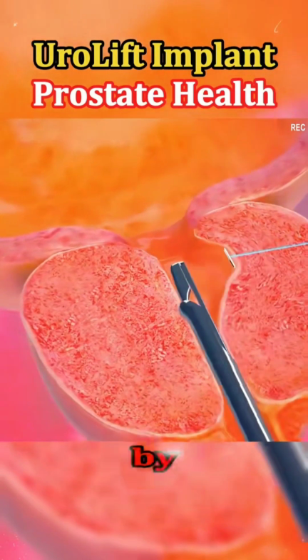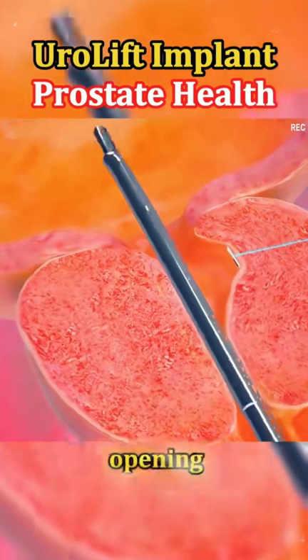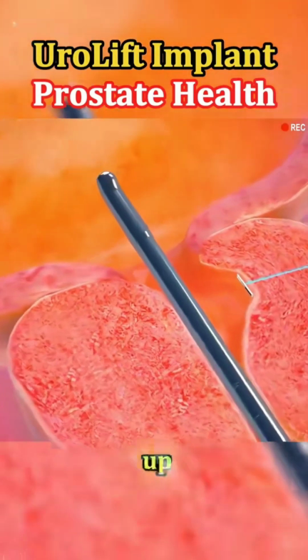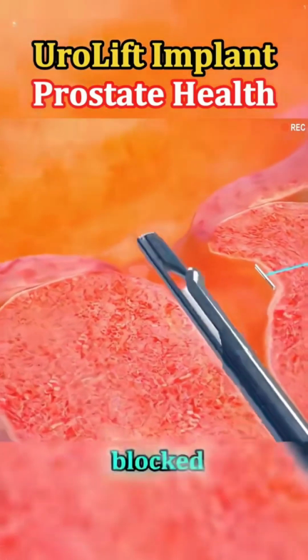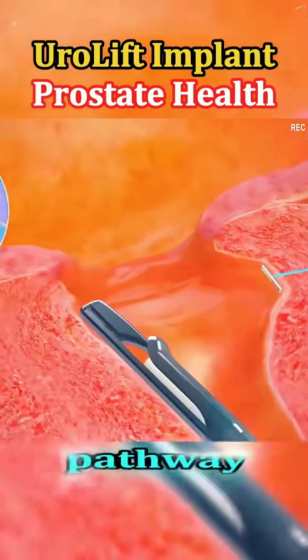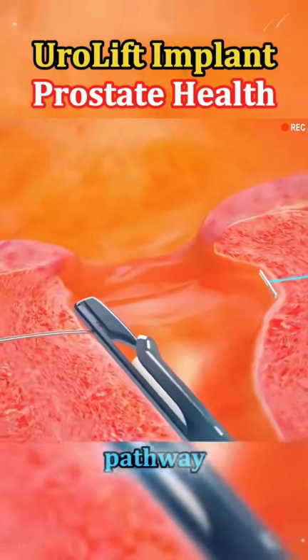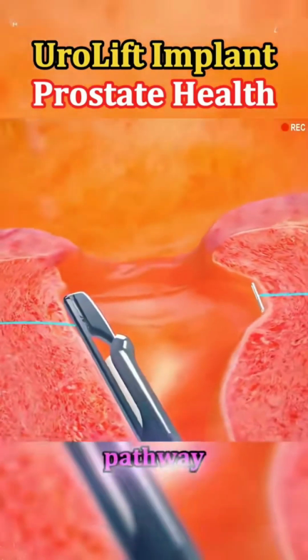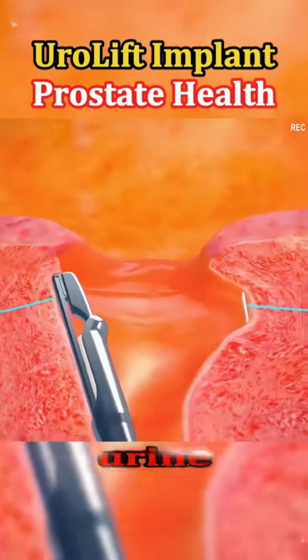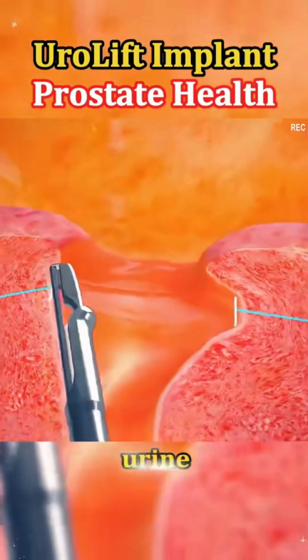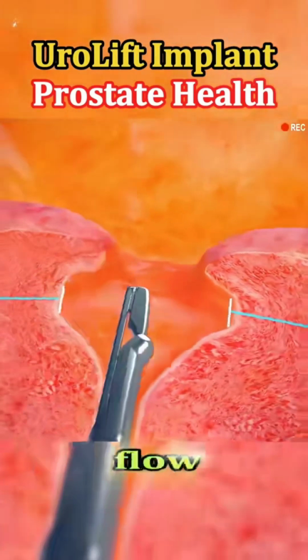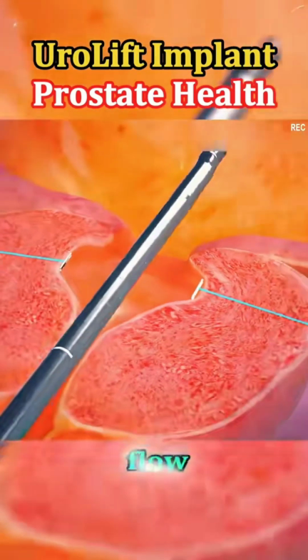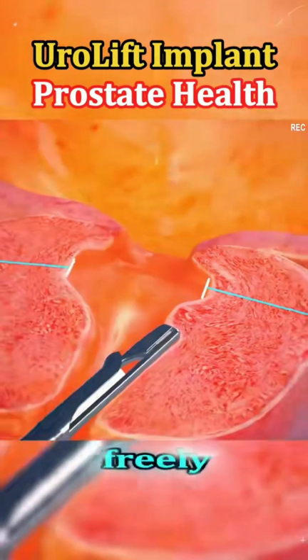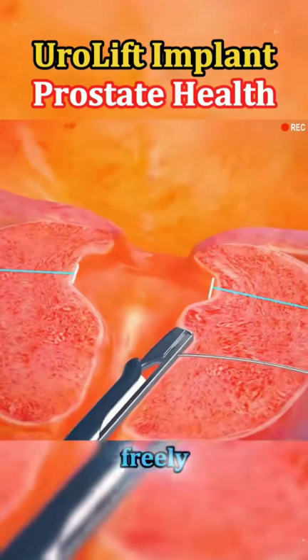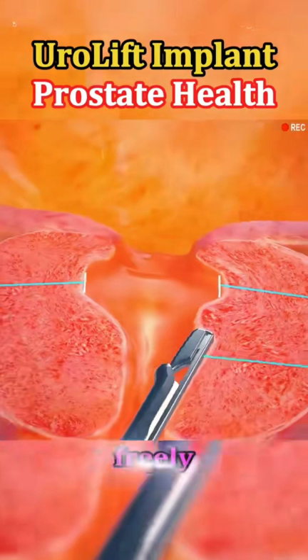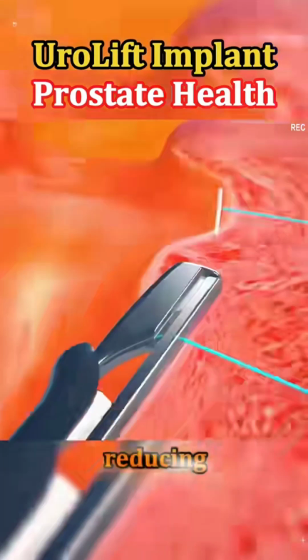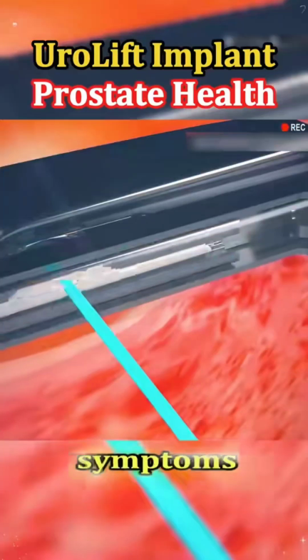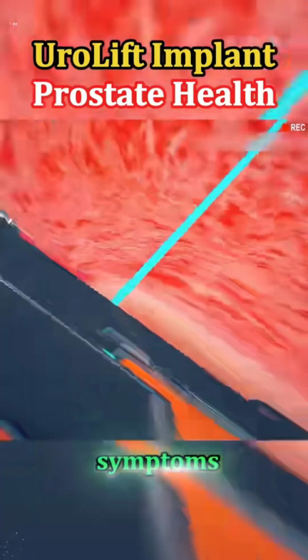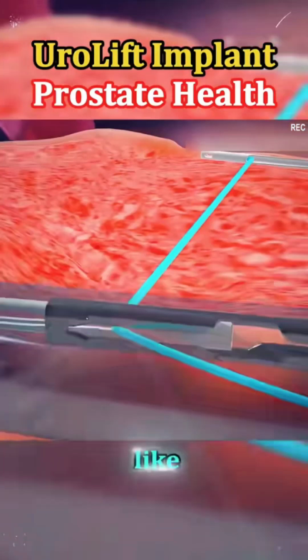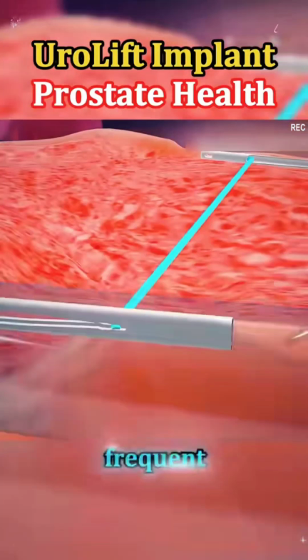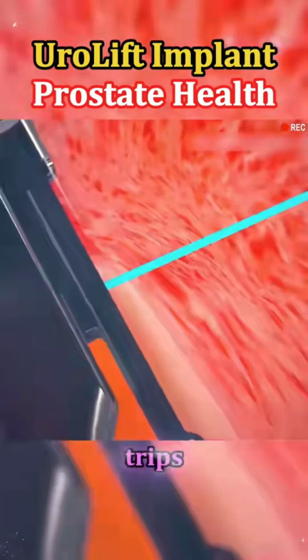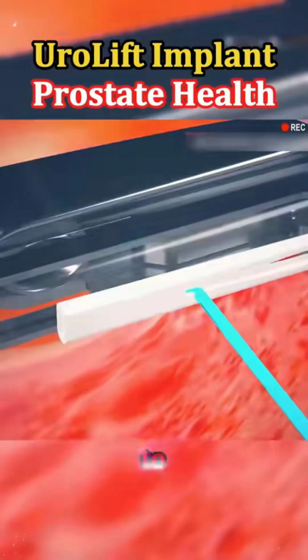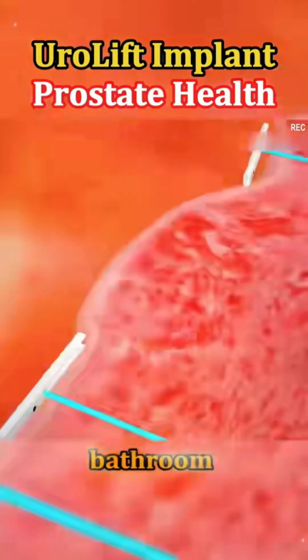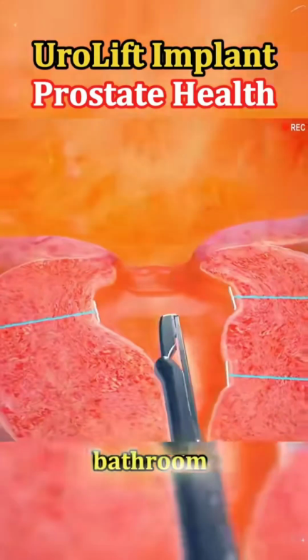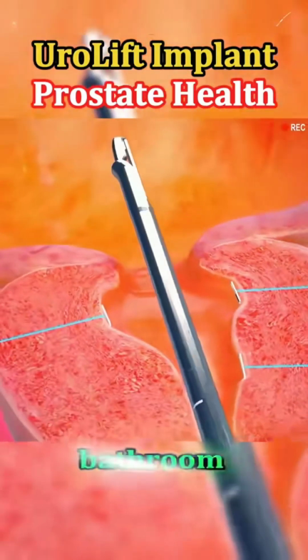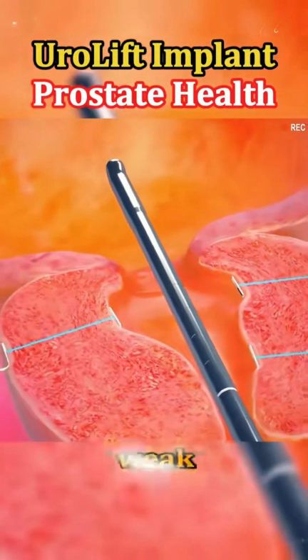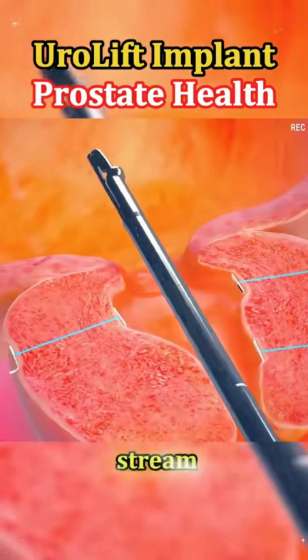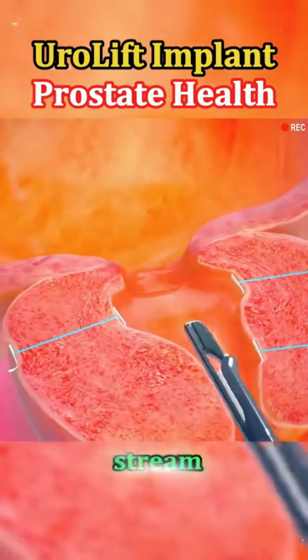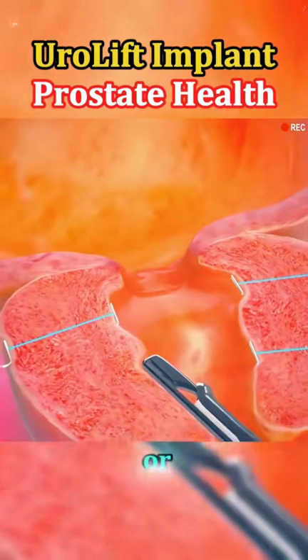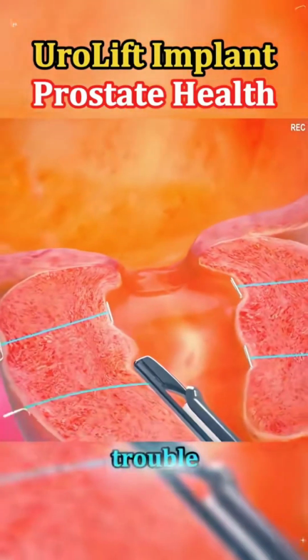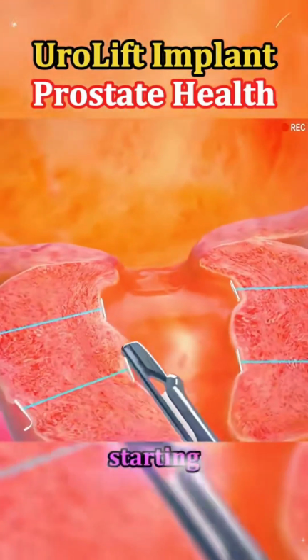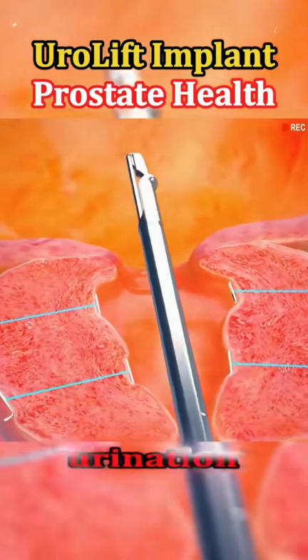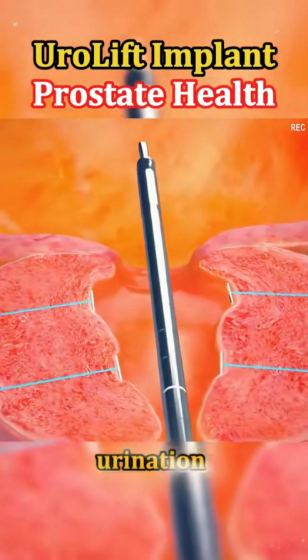By opening up the blocked pathway, urine can flow more freely, reducing symptoms like frequent trips to the bathroom, weak stream, or trouble starting urination.